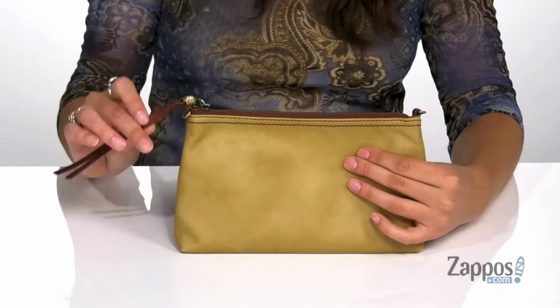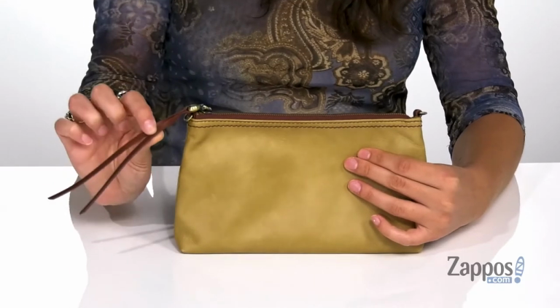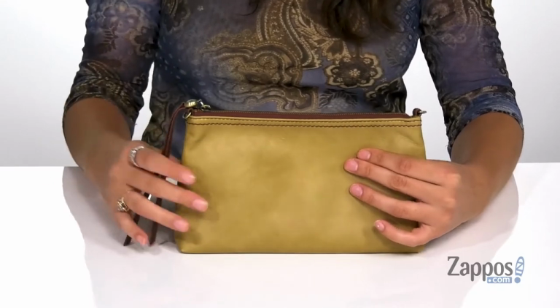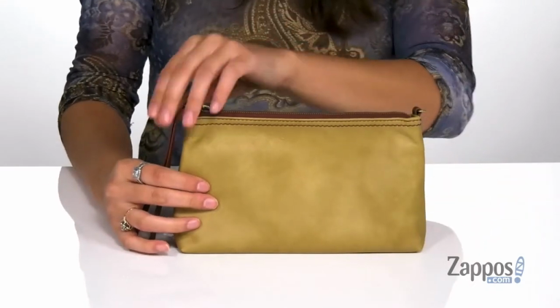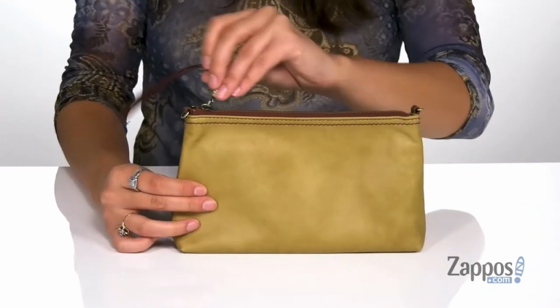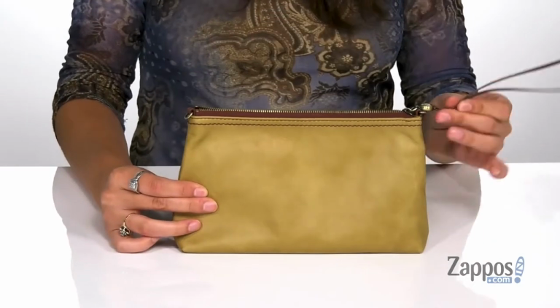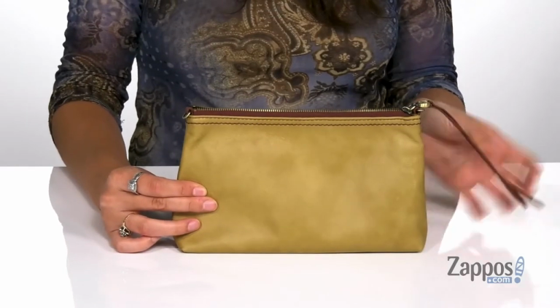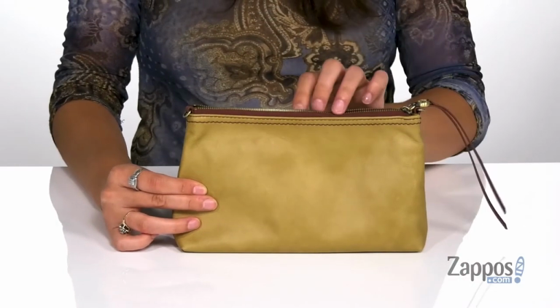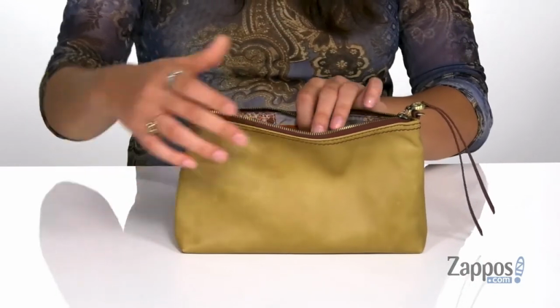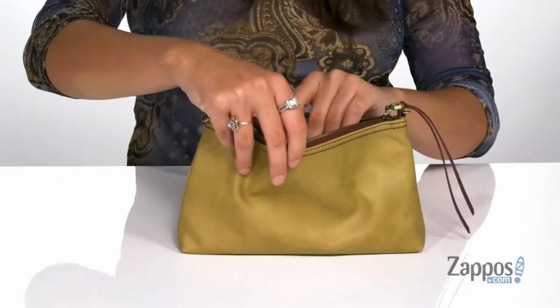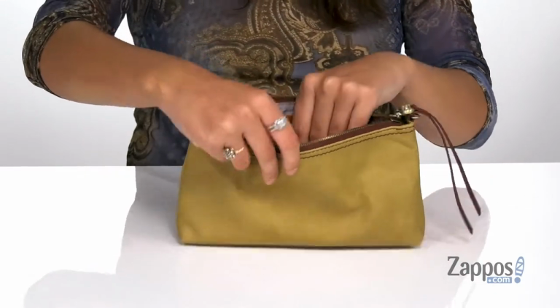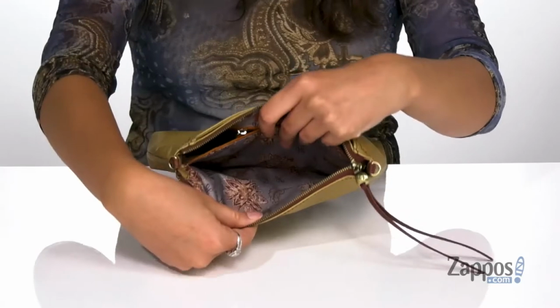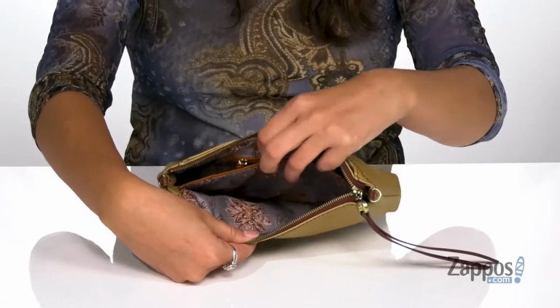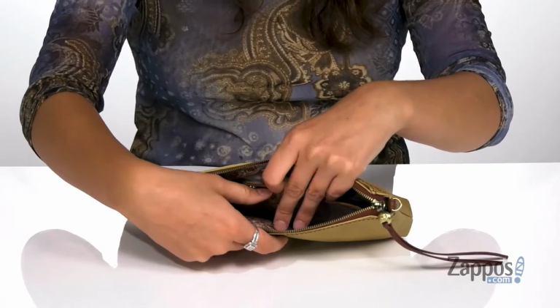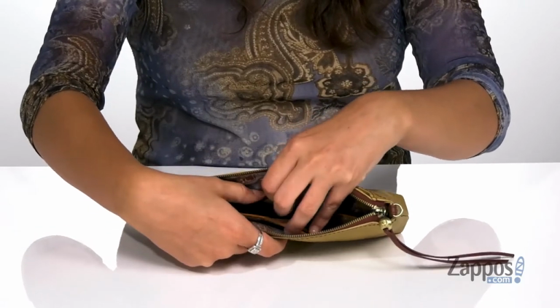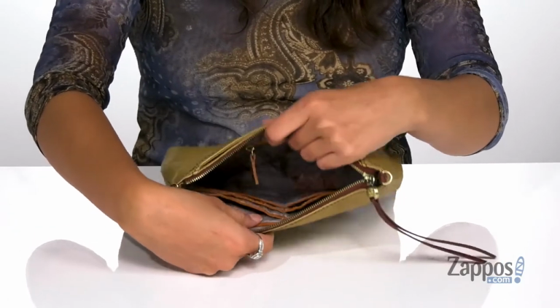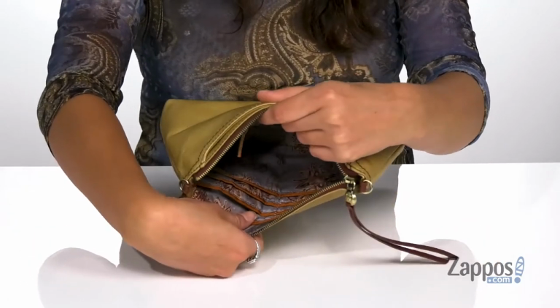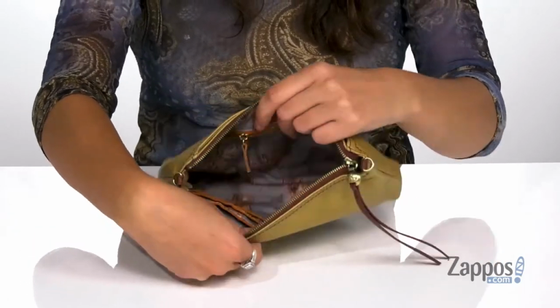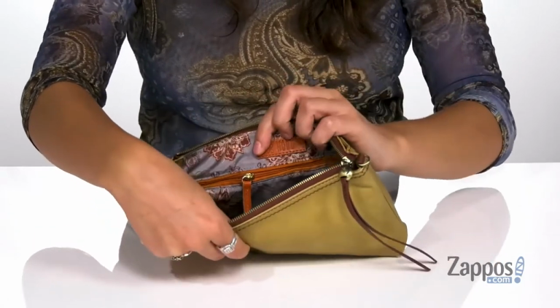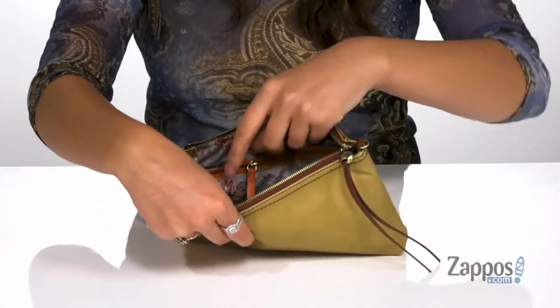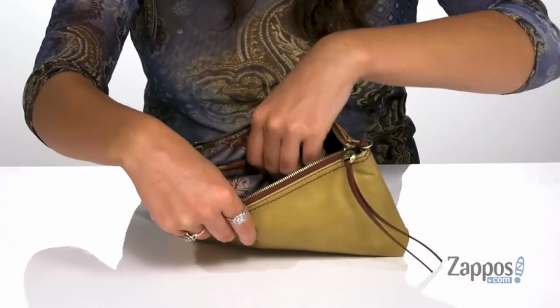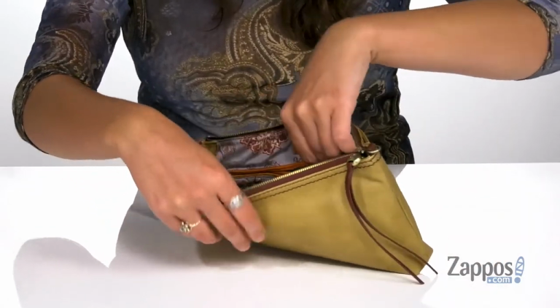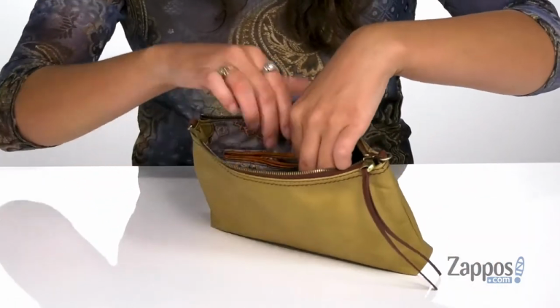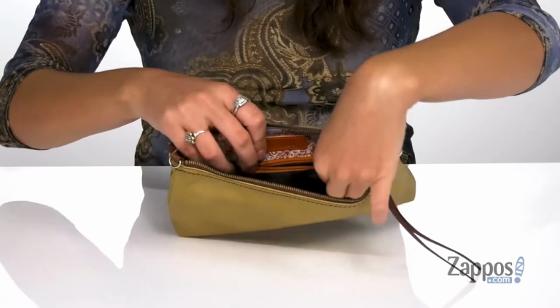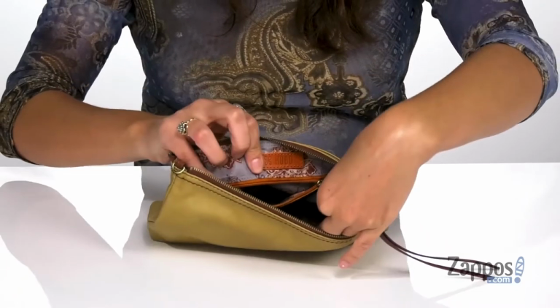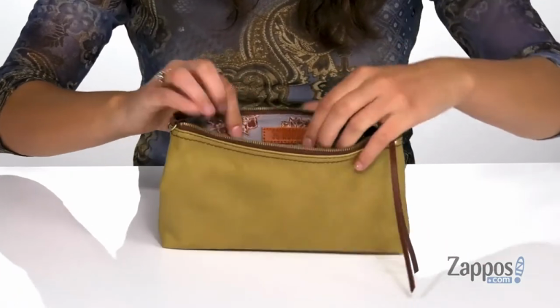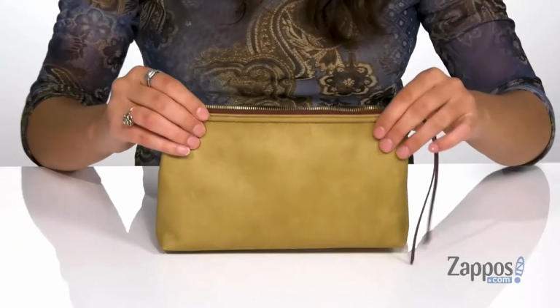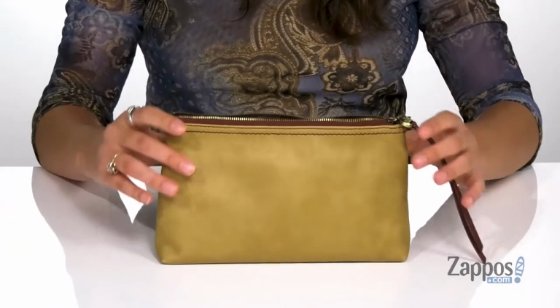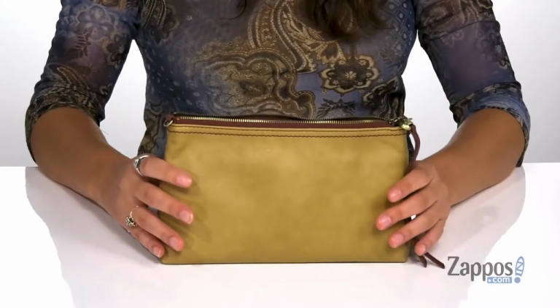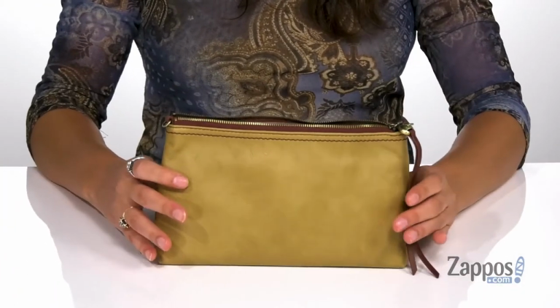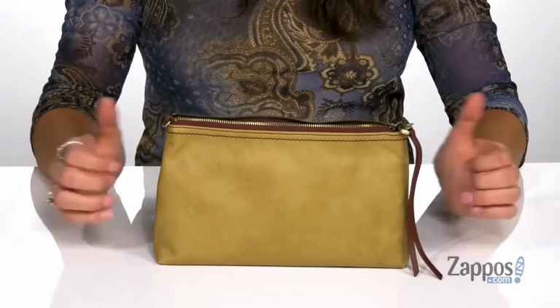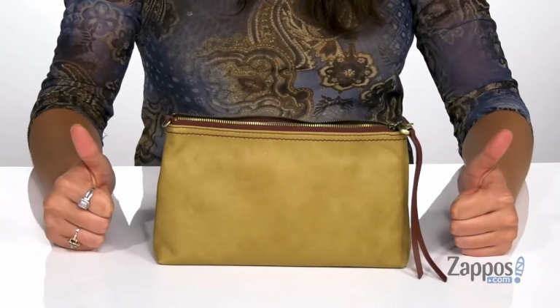There's a long zipper pull for your convenience. Open up the inside and find it's lined on the inside — there's a slip pocket as well as six different card slots and a back zipper pocket for plenty of storage. It features a flat base so it's going to stand on its own.